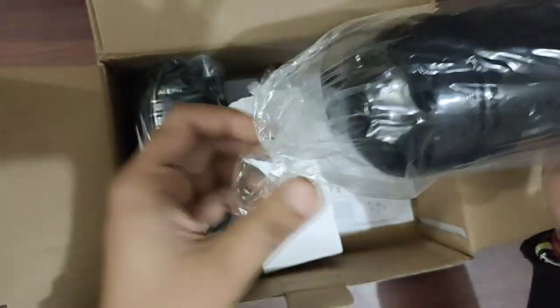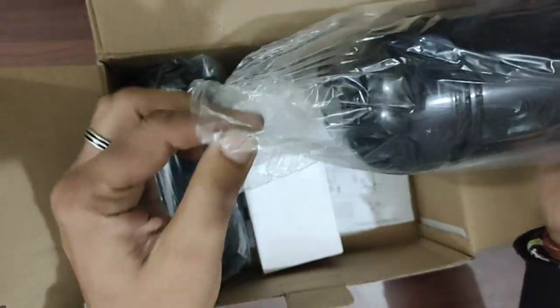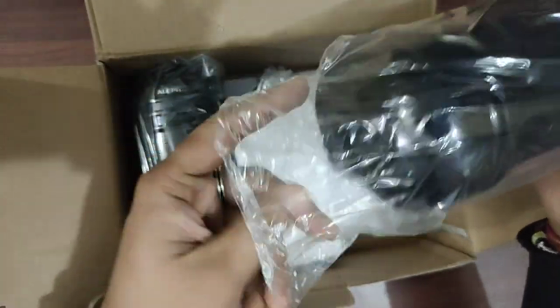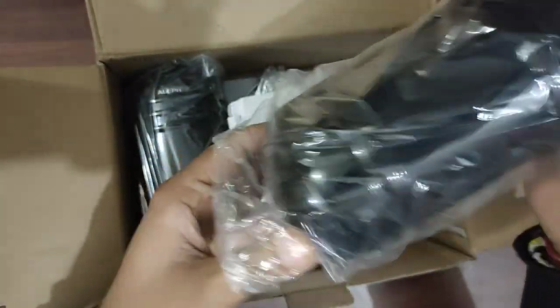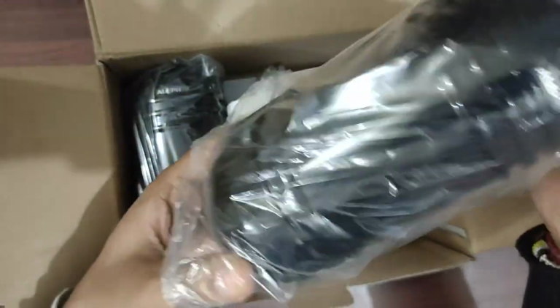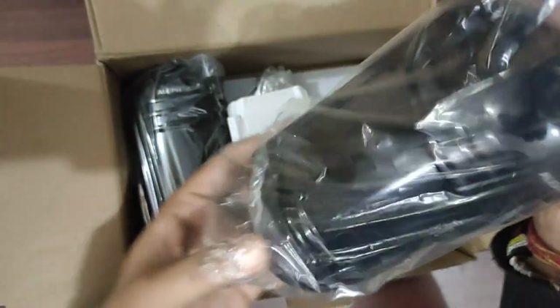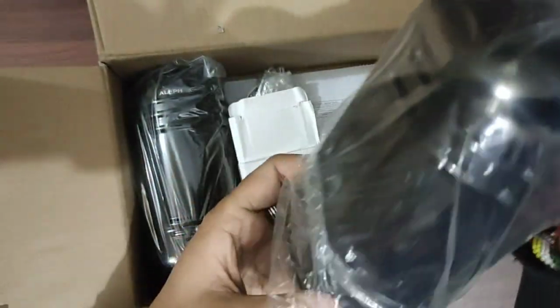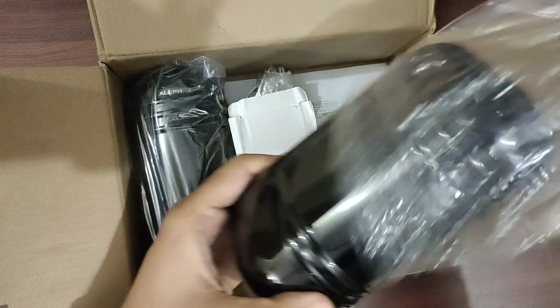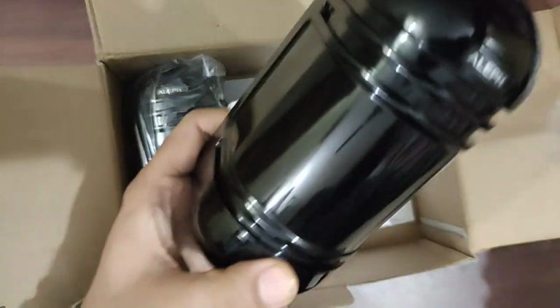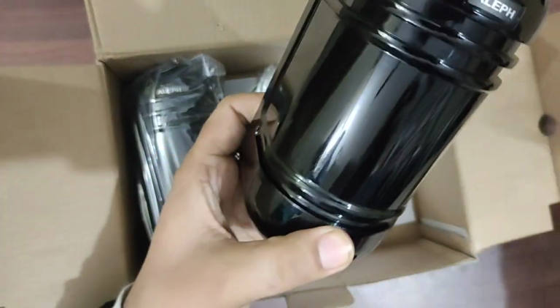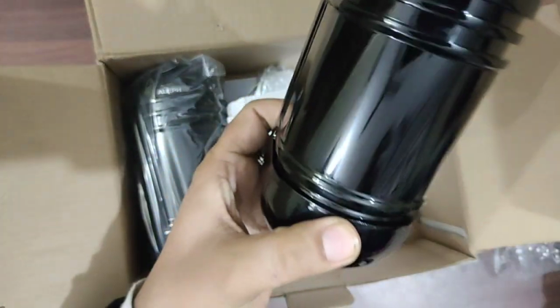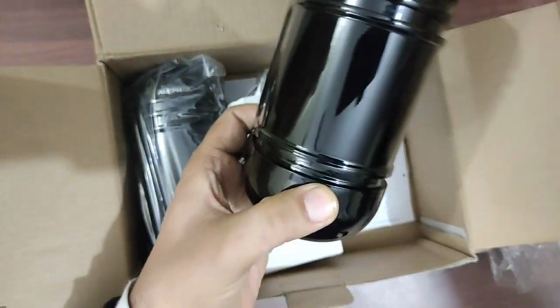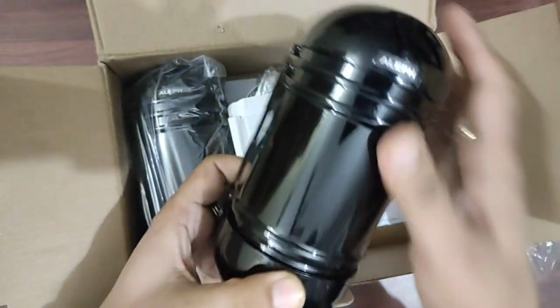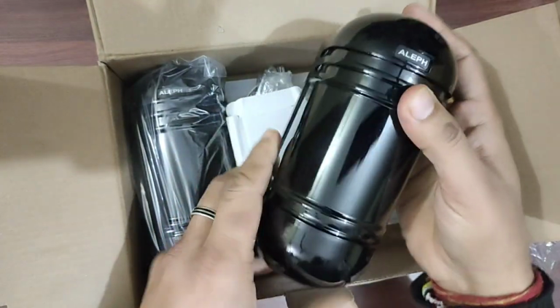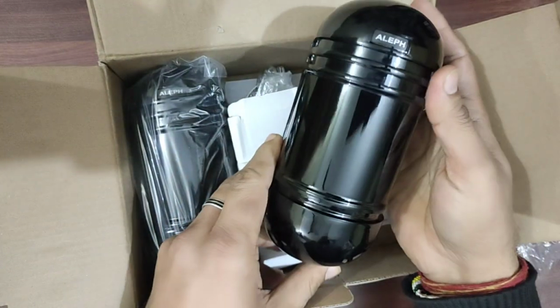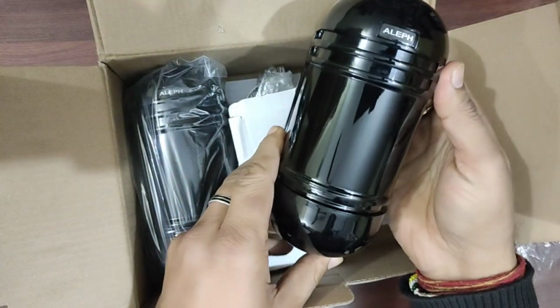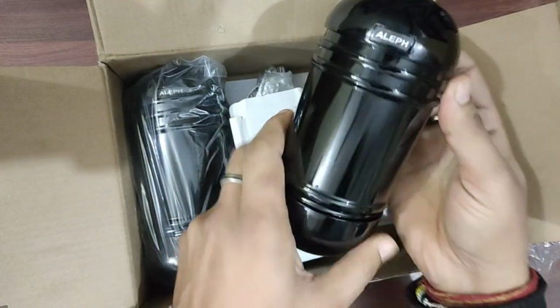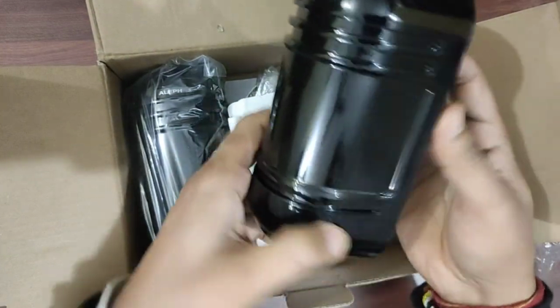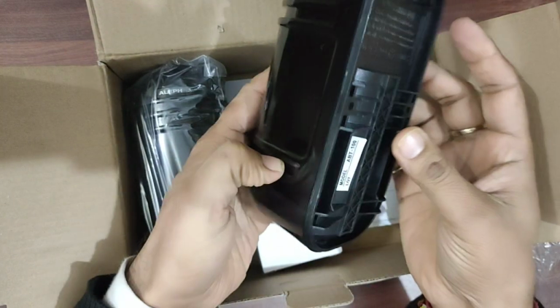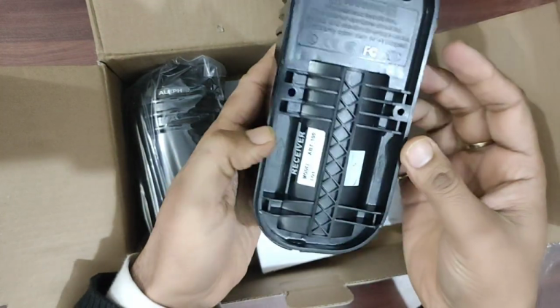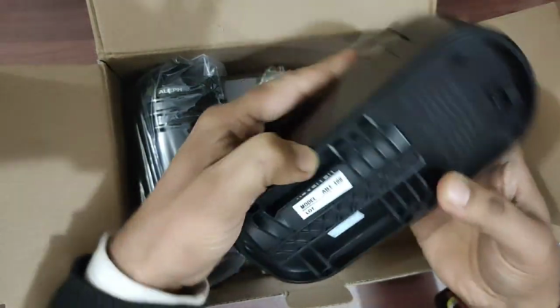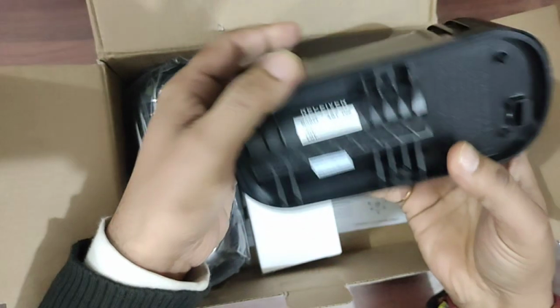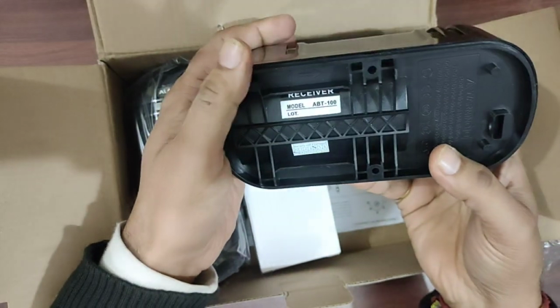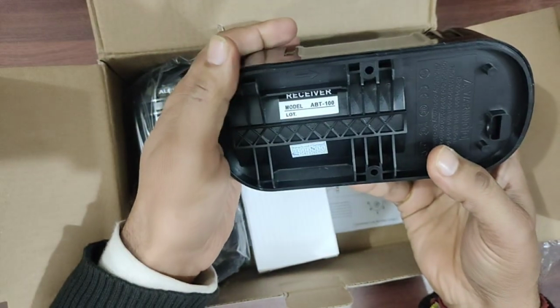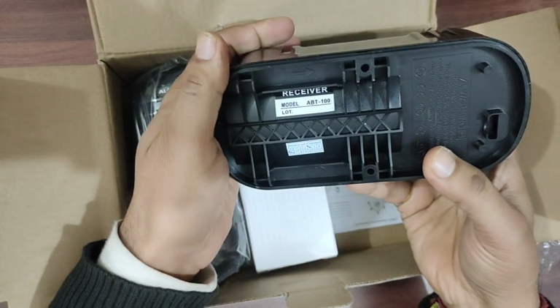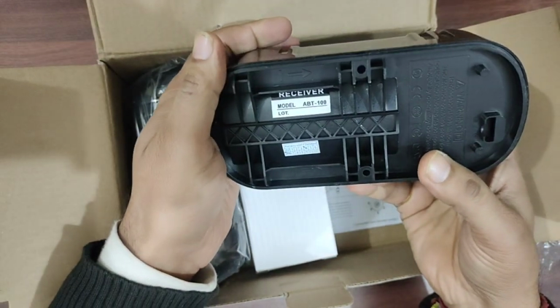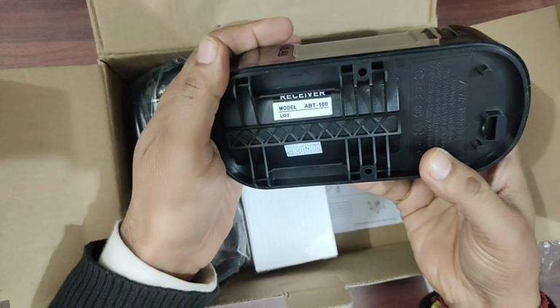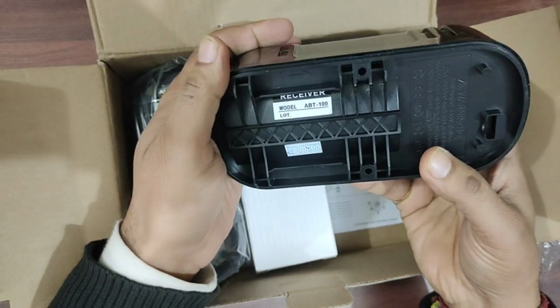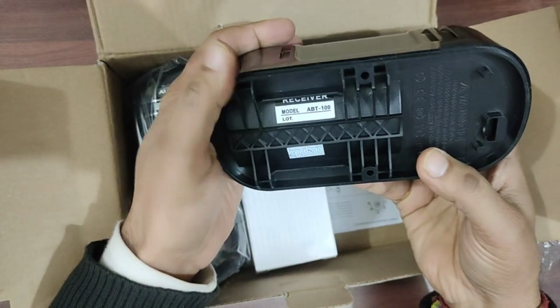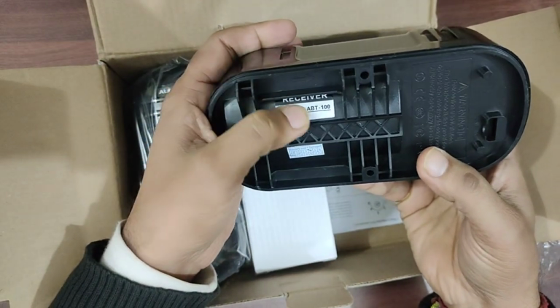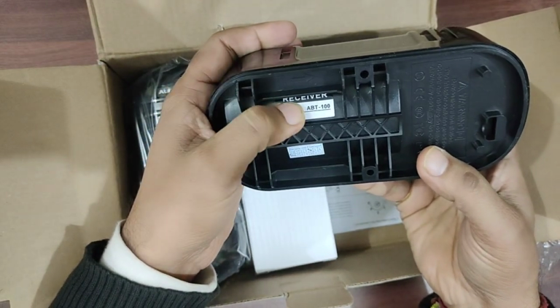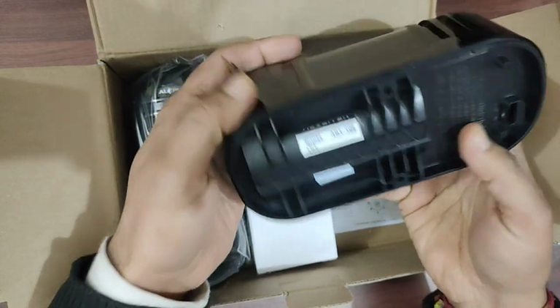There are two units — one is the receiver and another is the transmitter. This is the ABT100 model, and this is the receiver part.